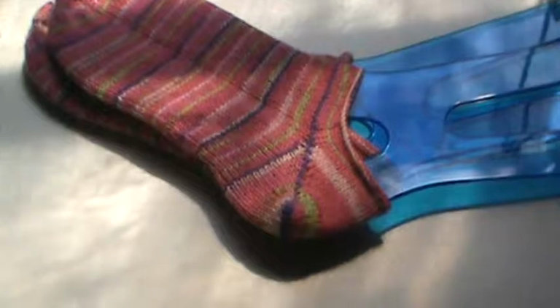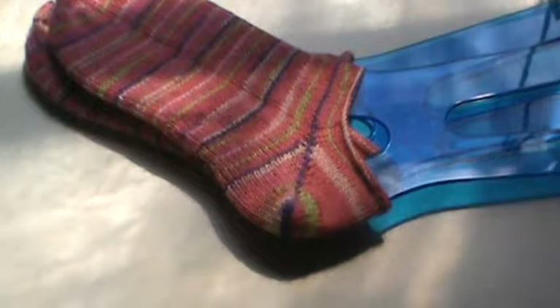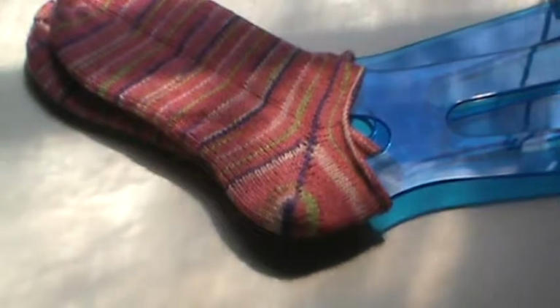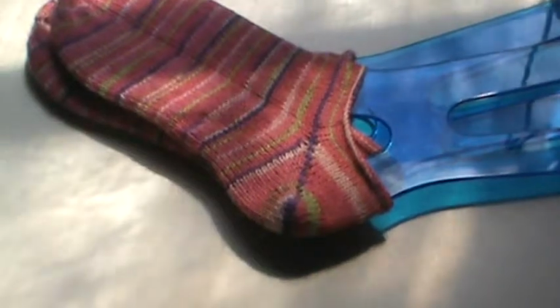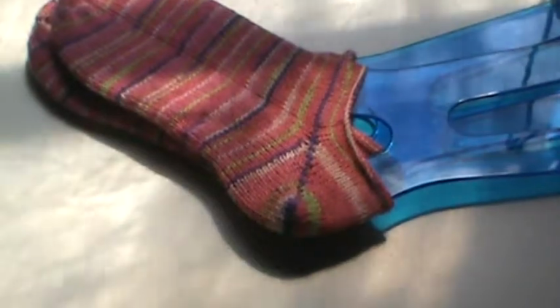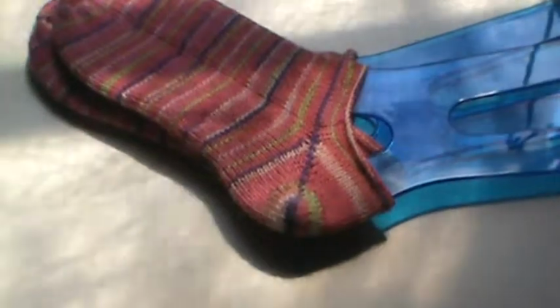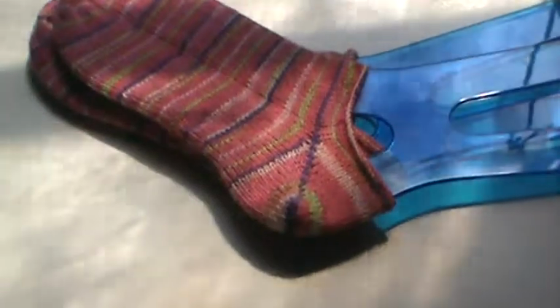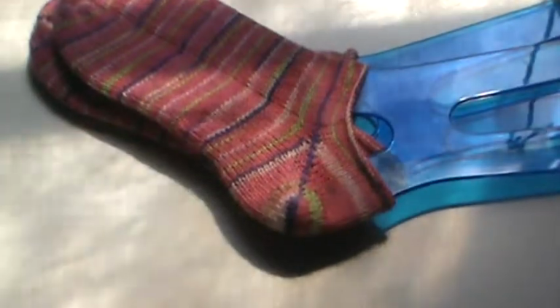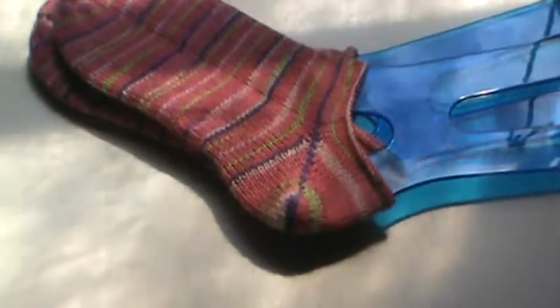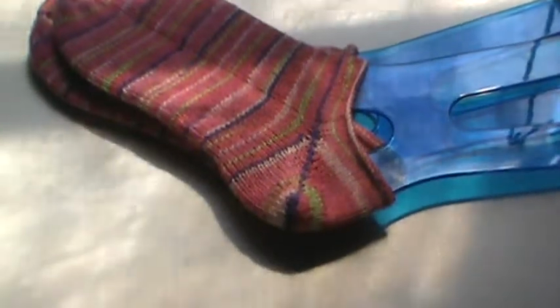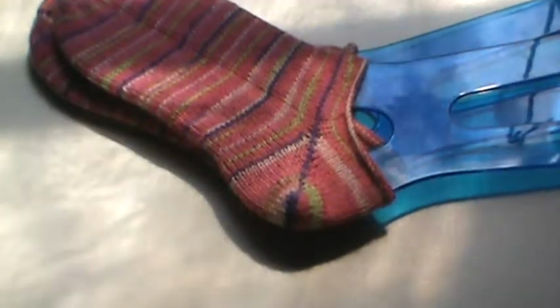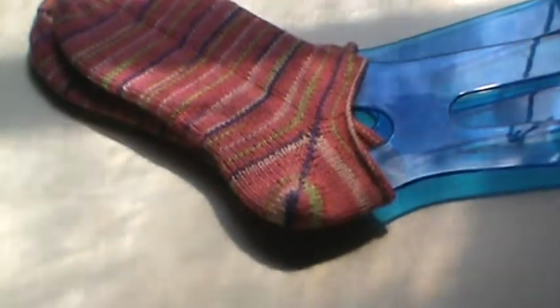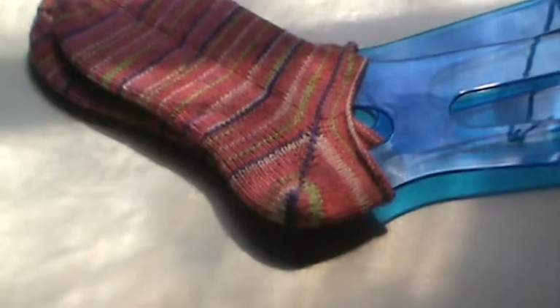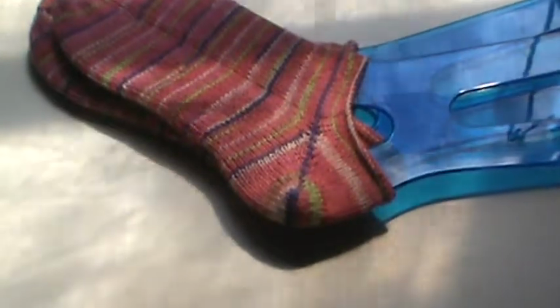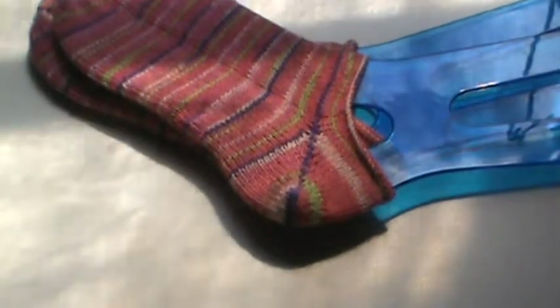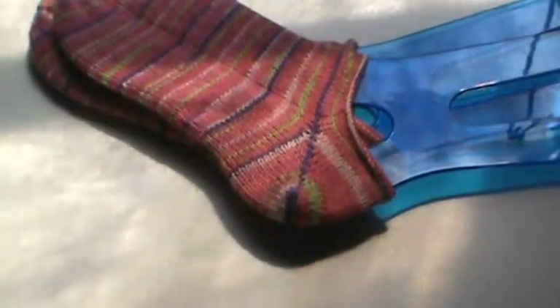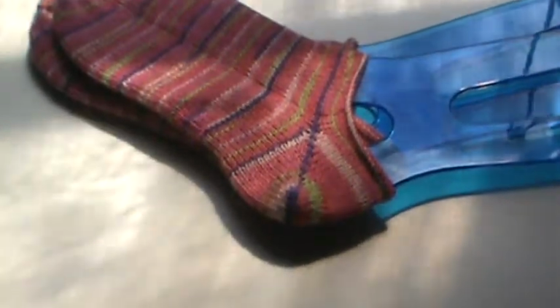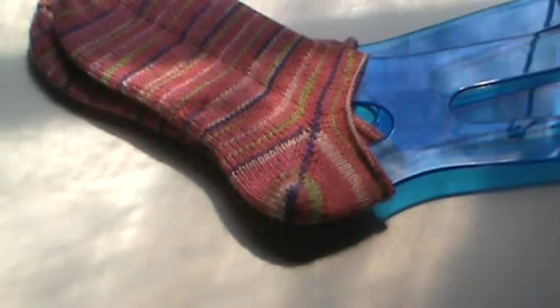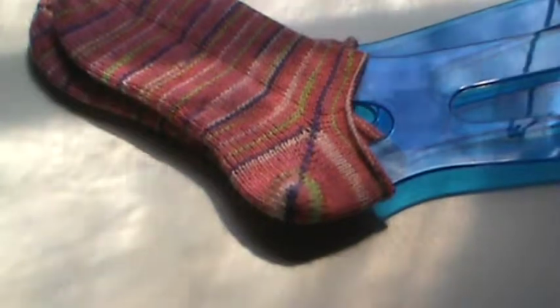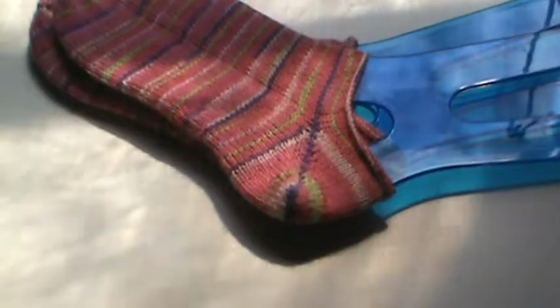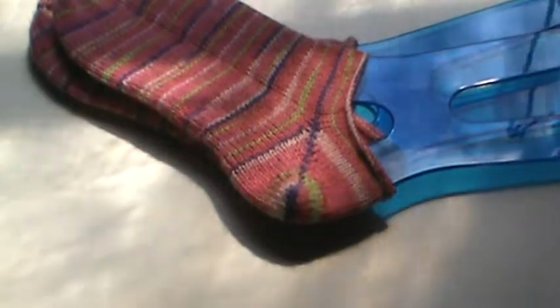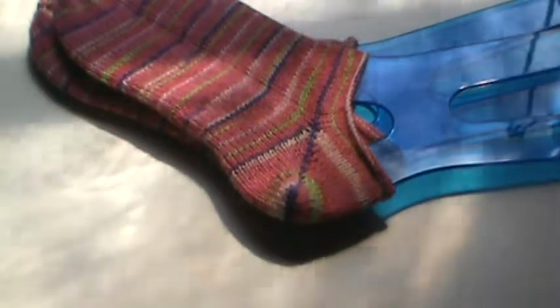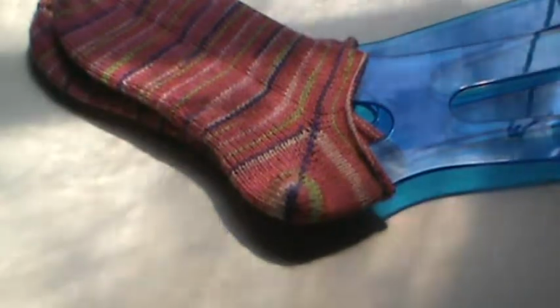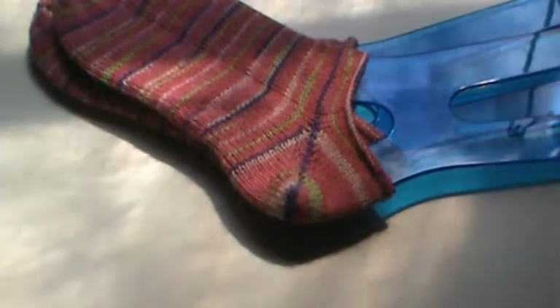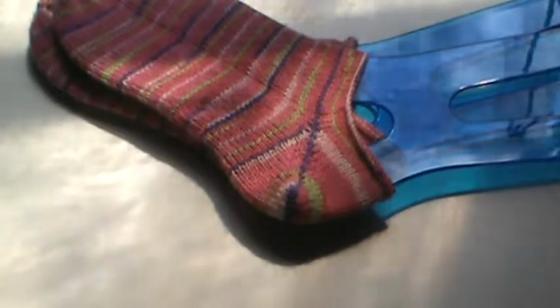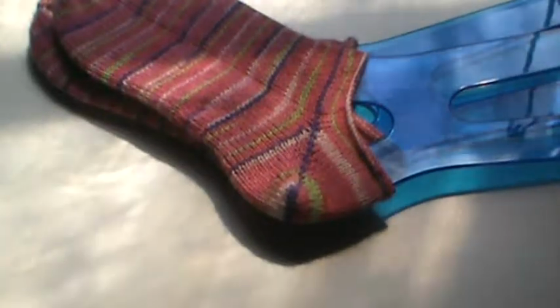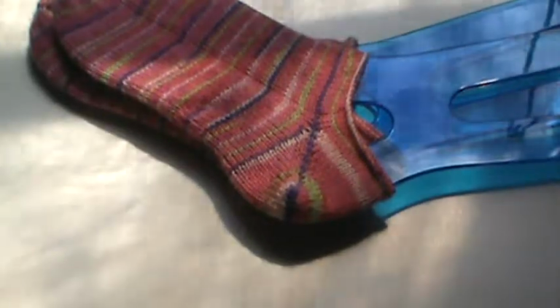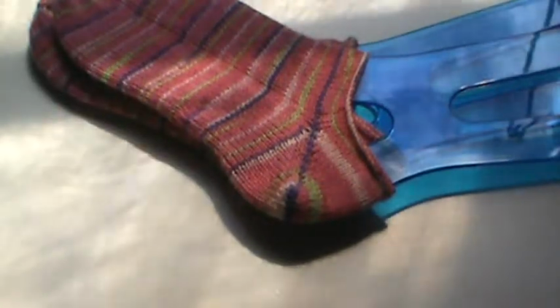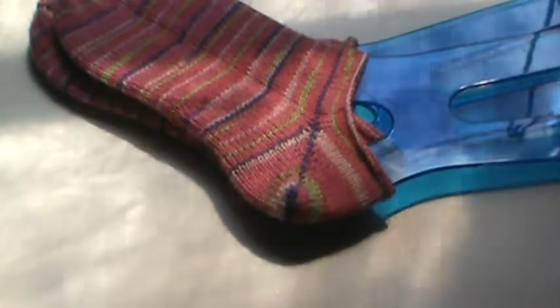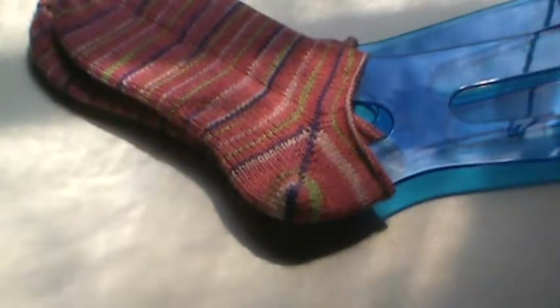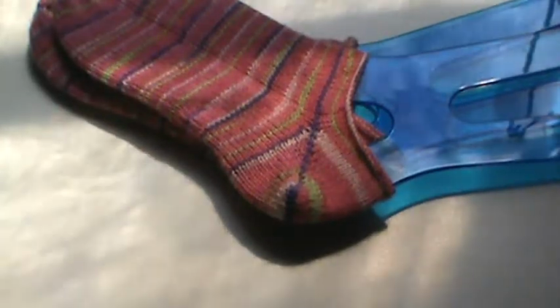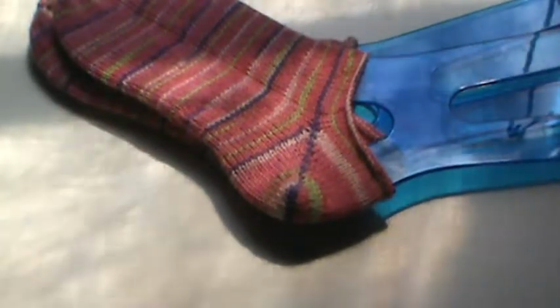Hi everyone, it's Brenda. I'm here with a quick share video with my first knitting project of April and I'm super excited for this.